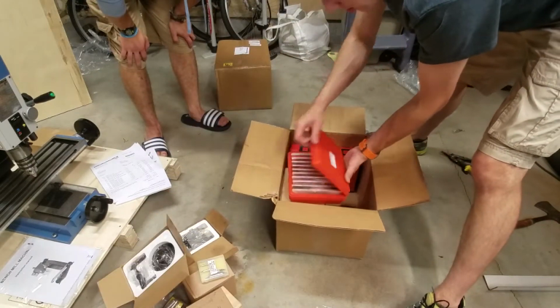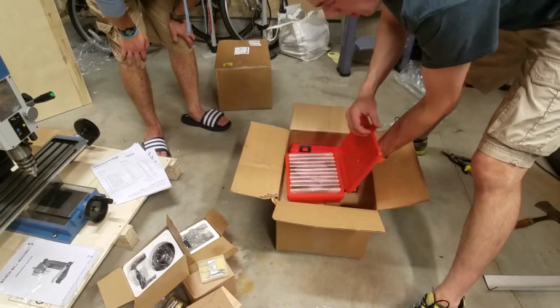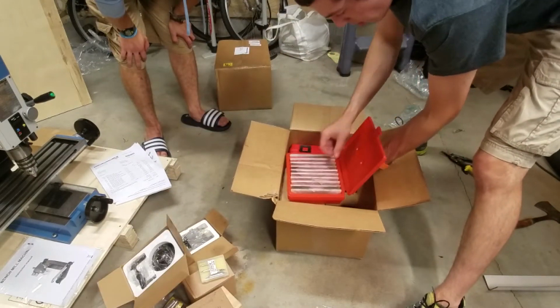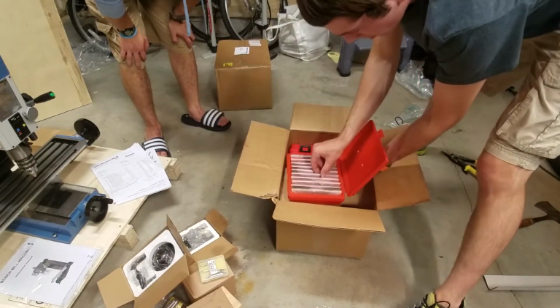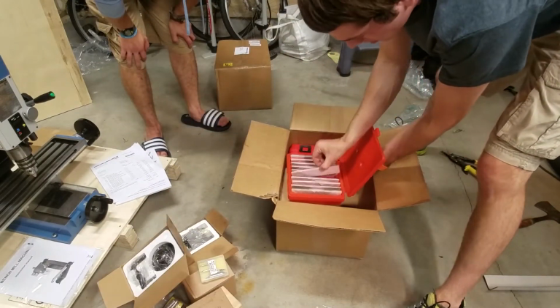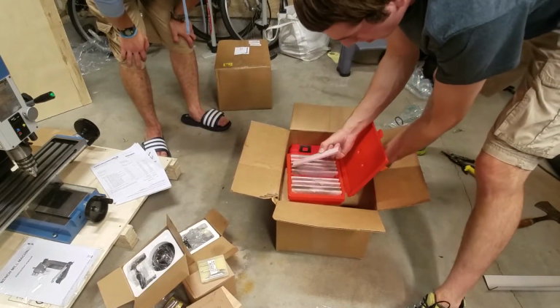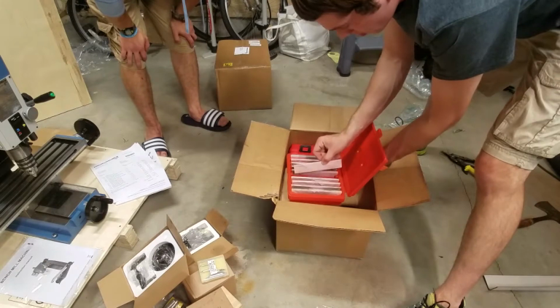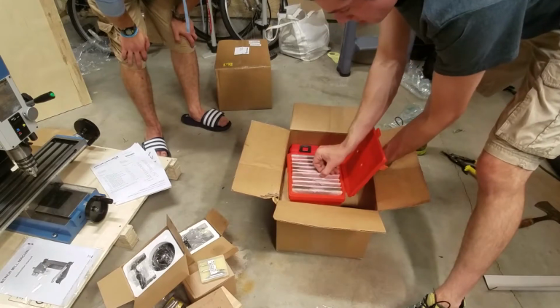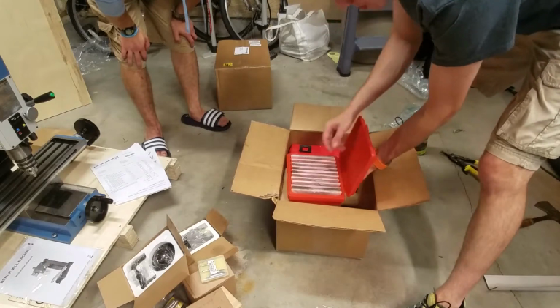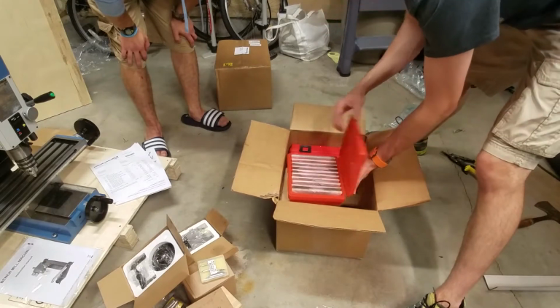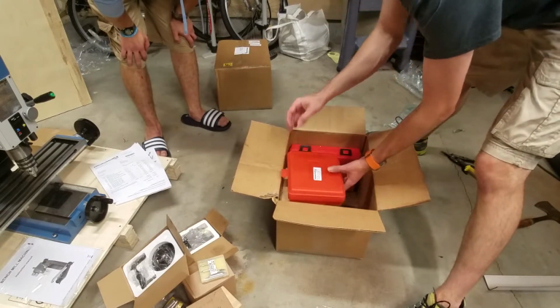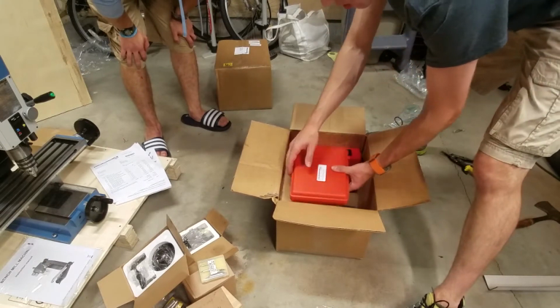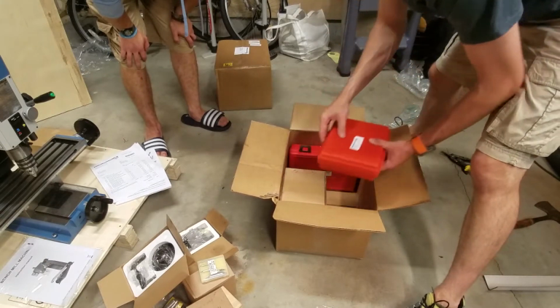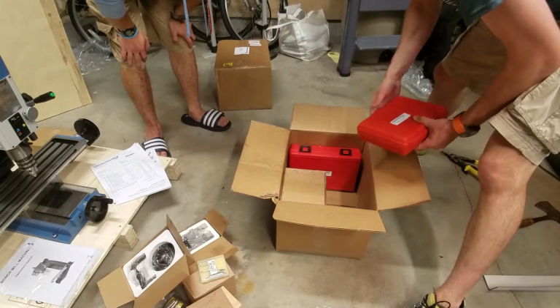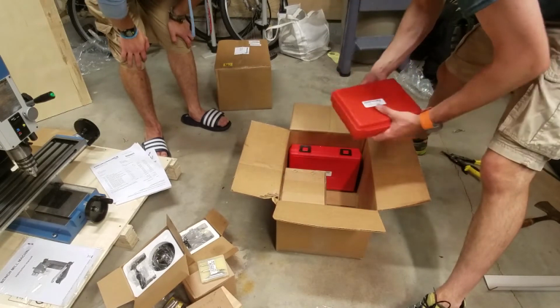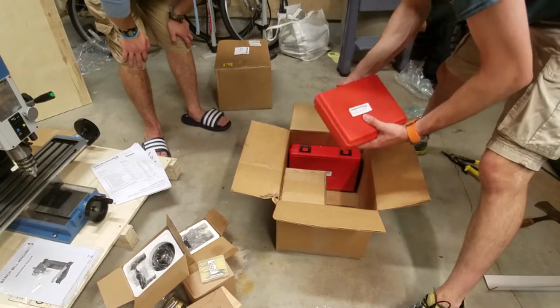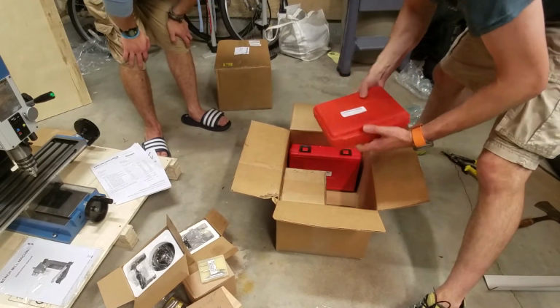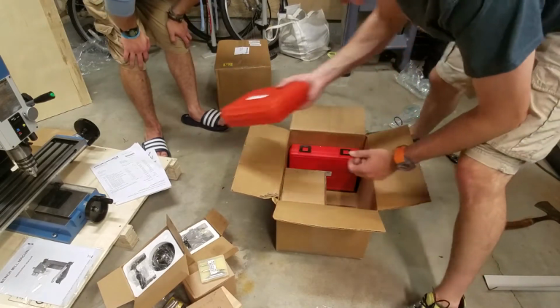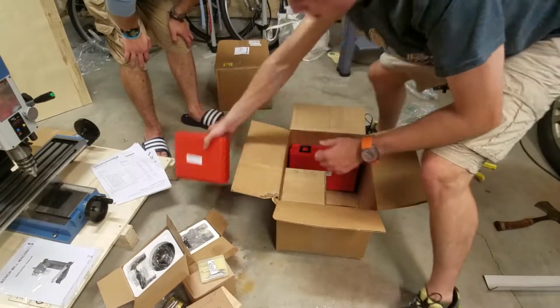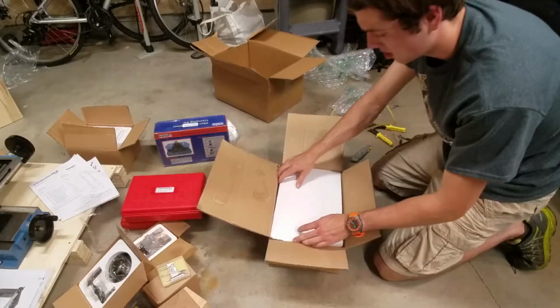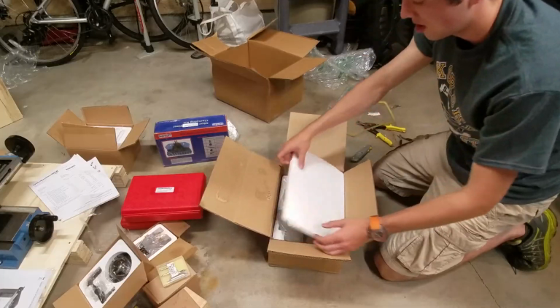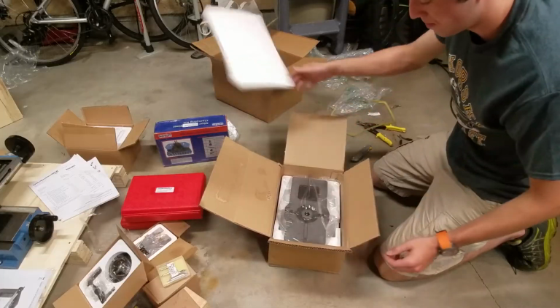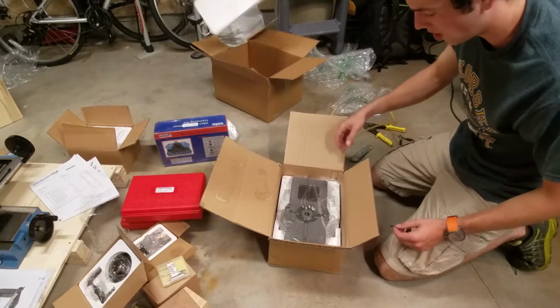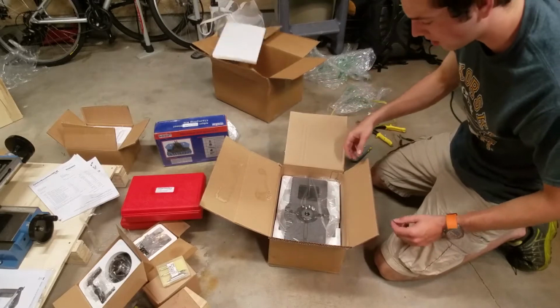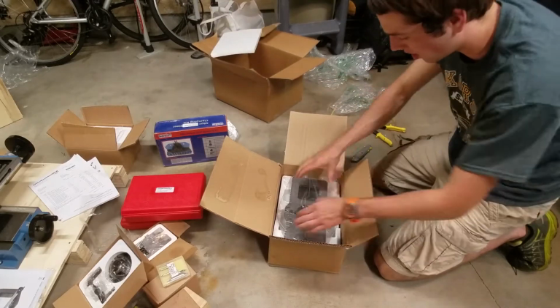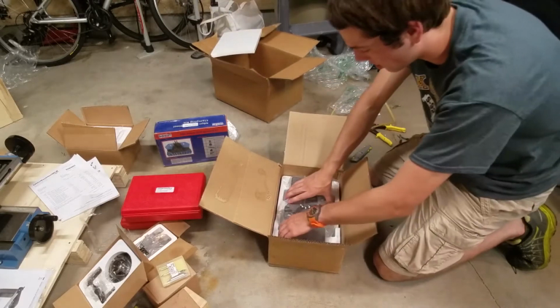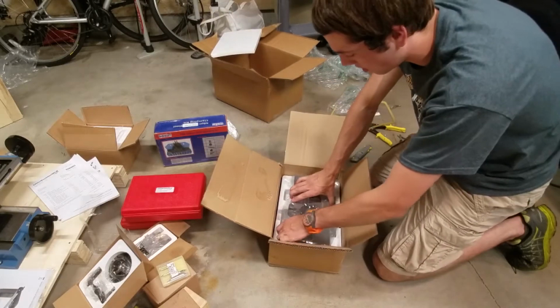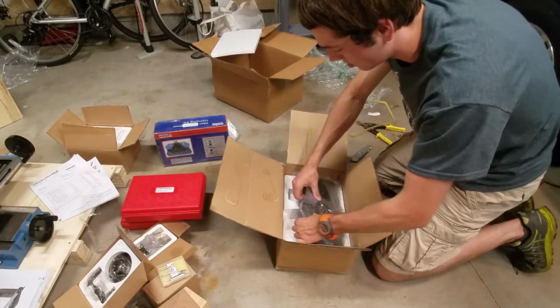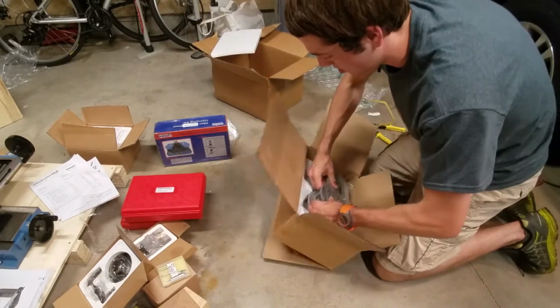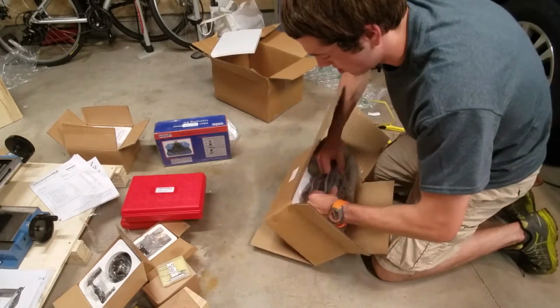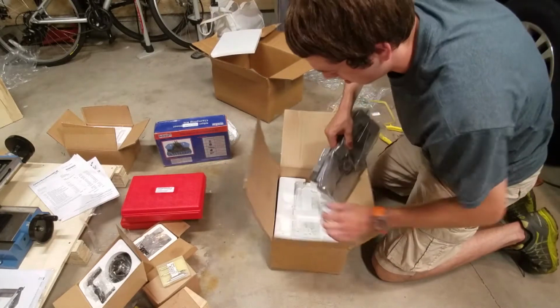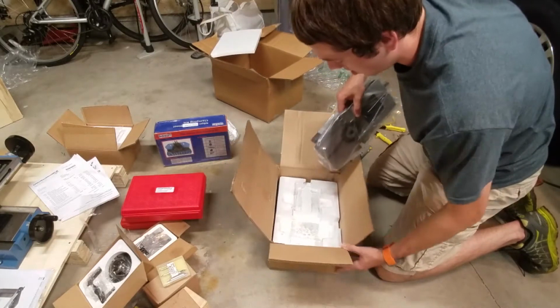We got some fancy parallels to get your workpieces off of the device, which is cool. And look at that vise!